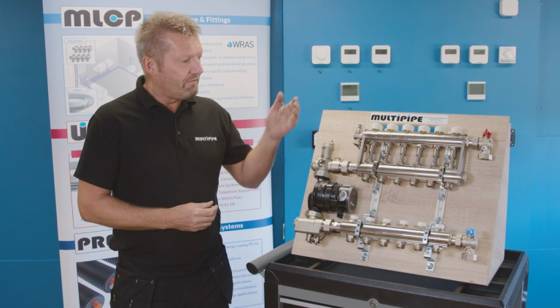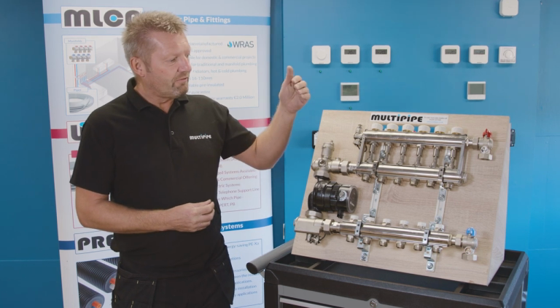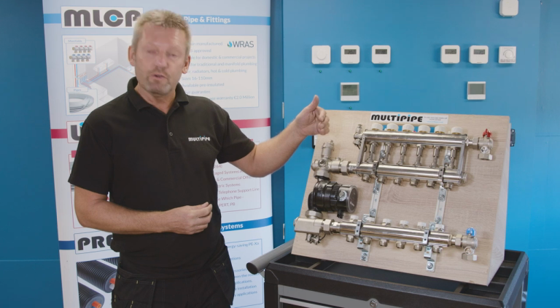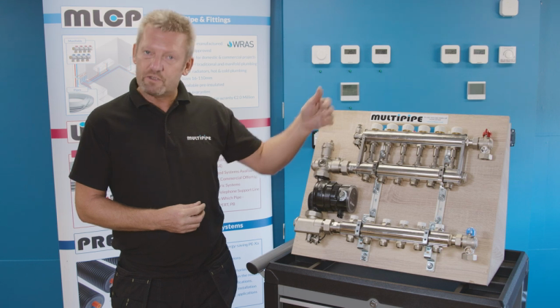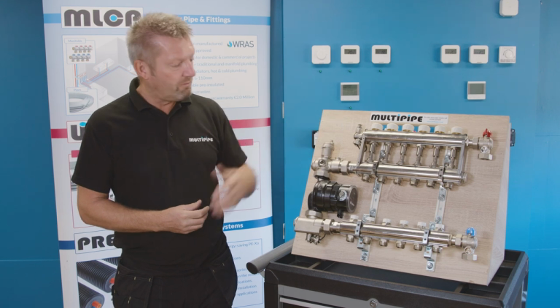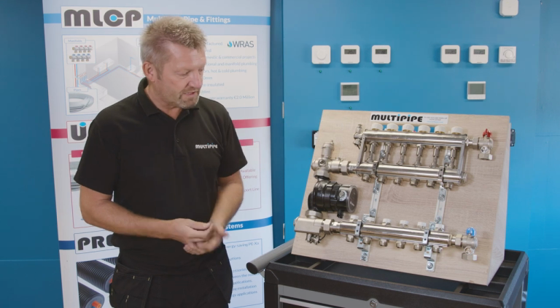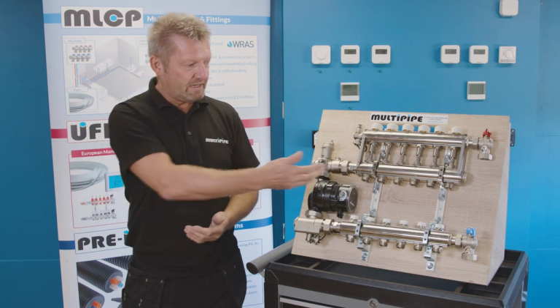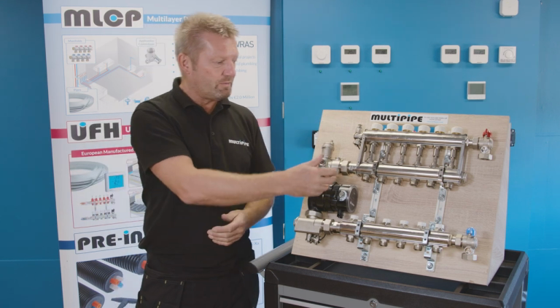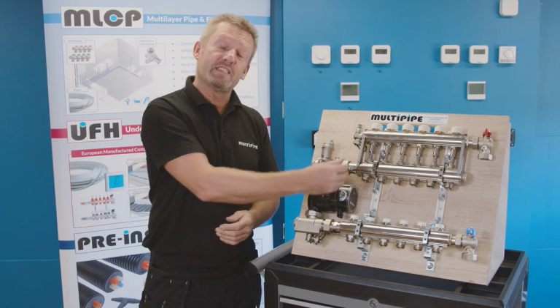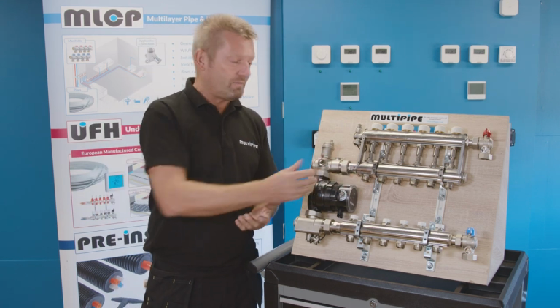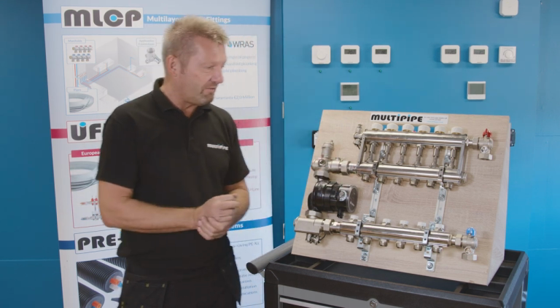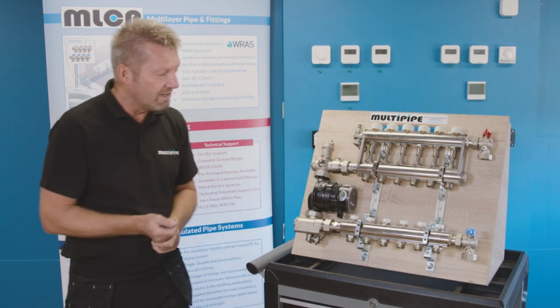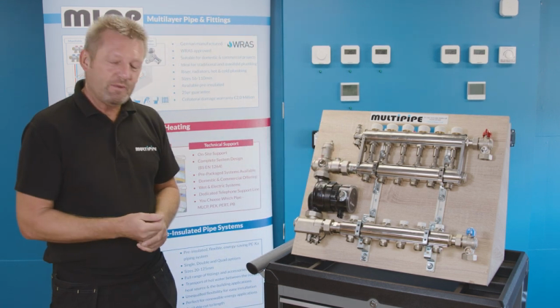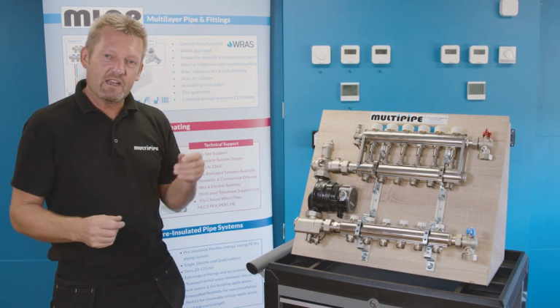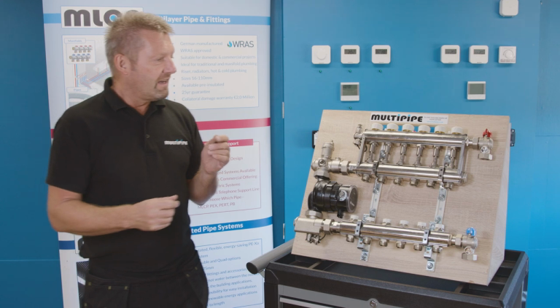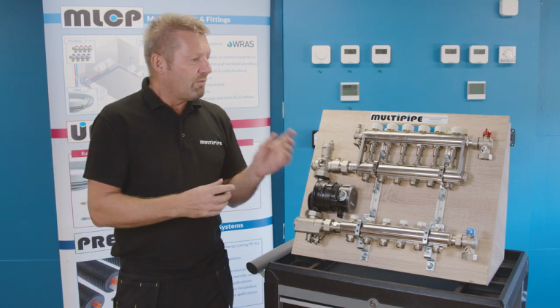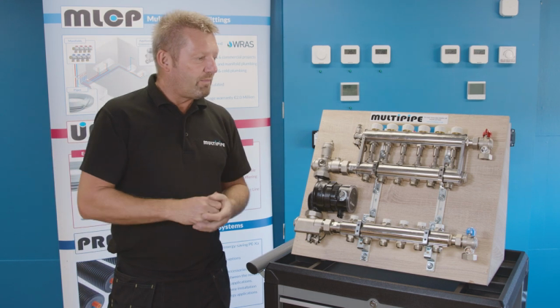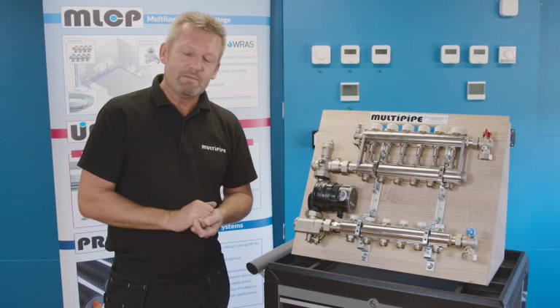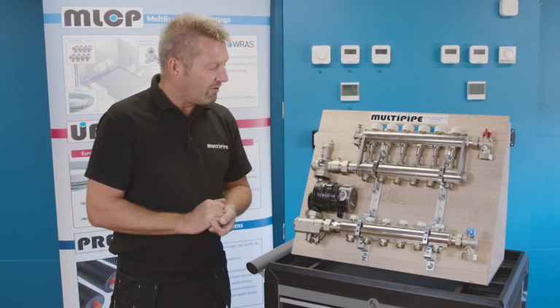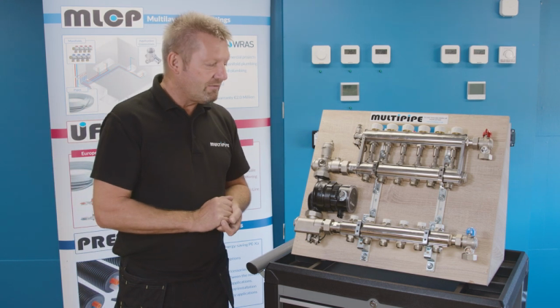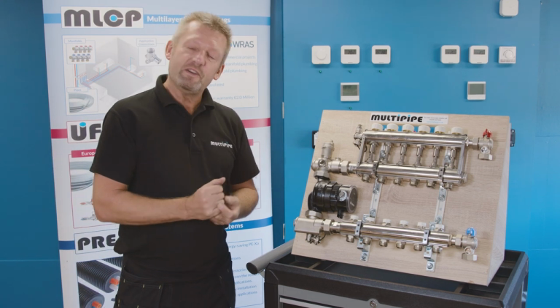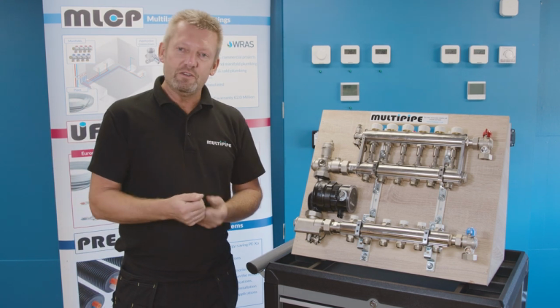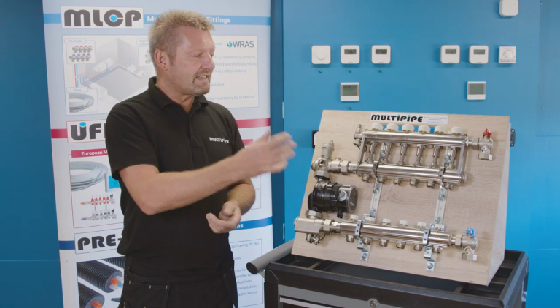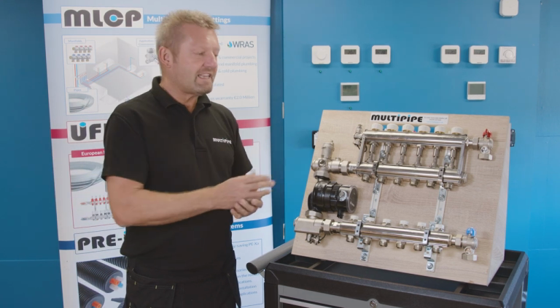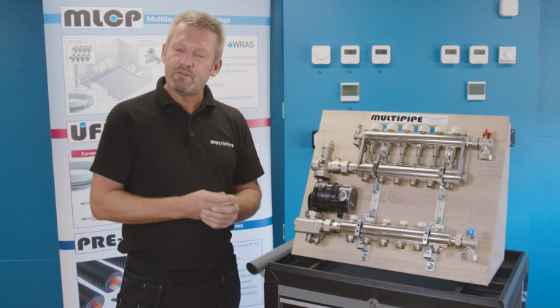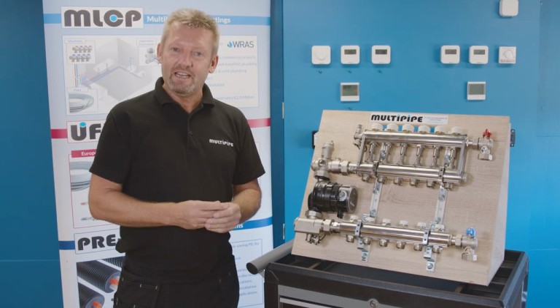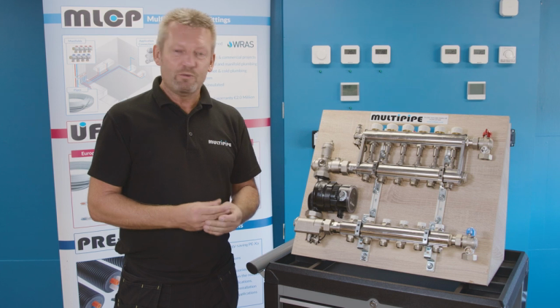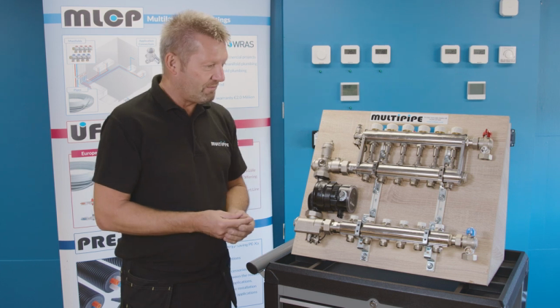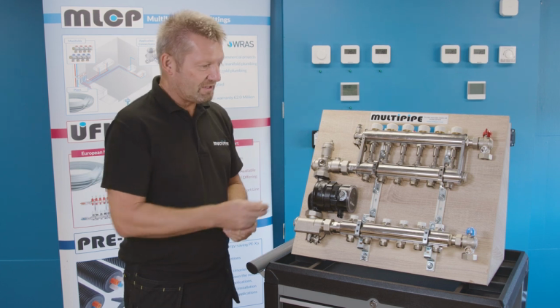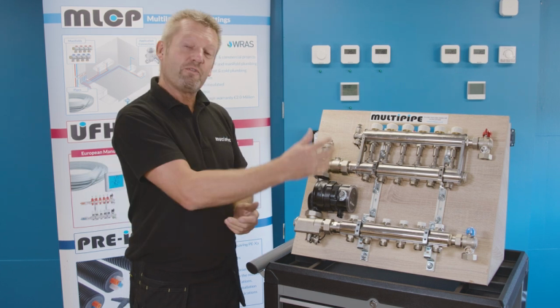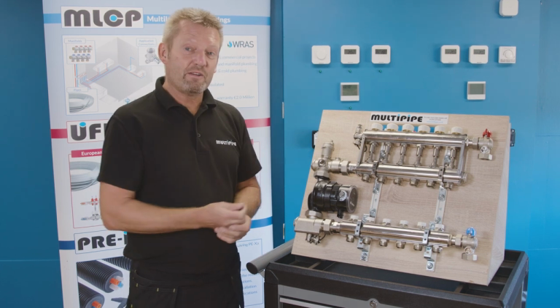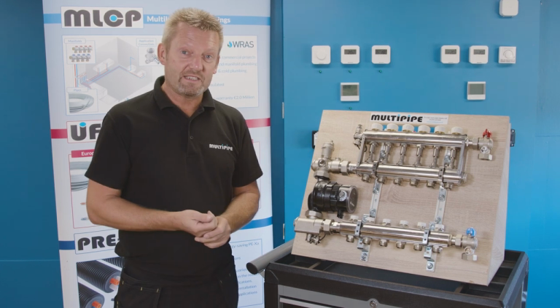Available from 2 to 12 ports, this one on the board is a 6-port manifold. It's a 1-inch plated manifold that gives you the feature of being able to set different leaving water temperatures from the manifold itself.